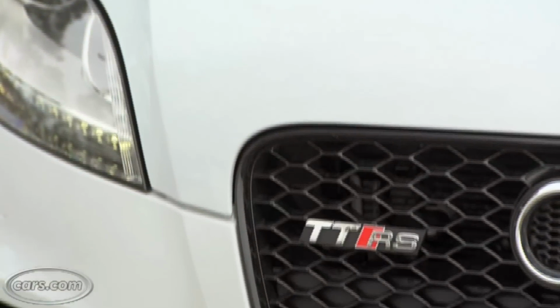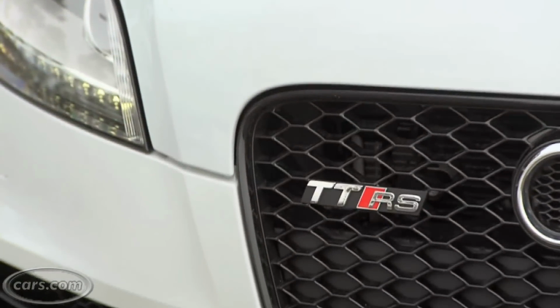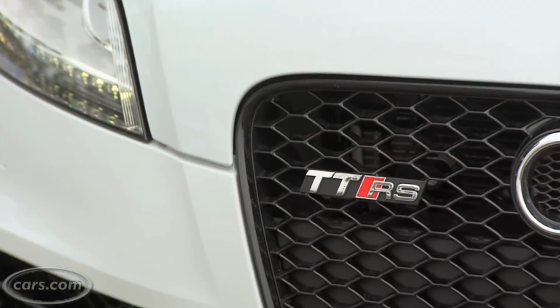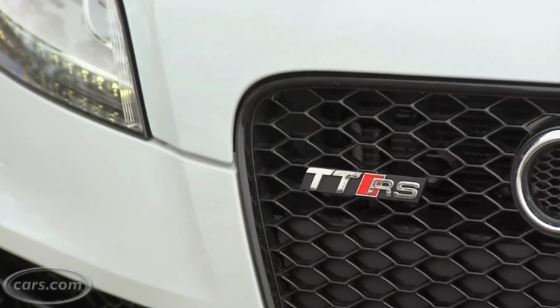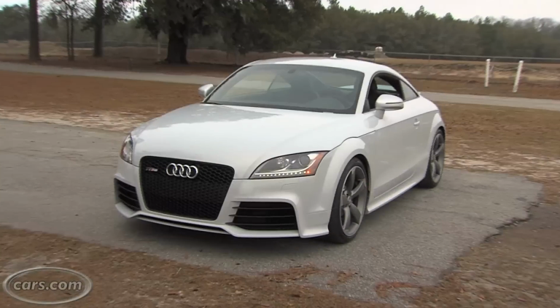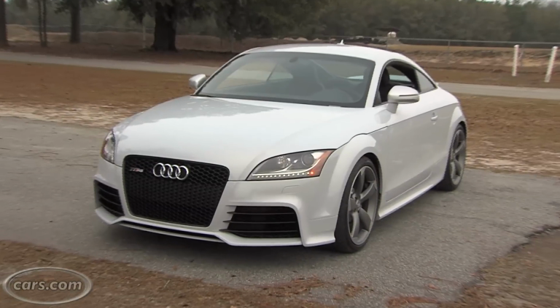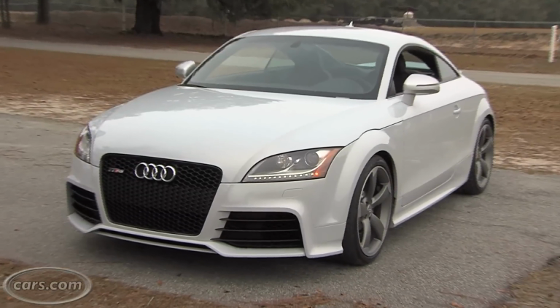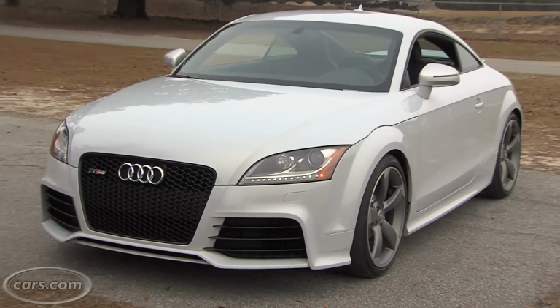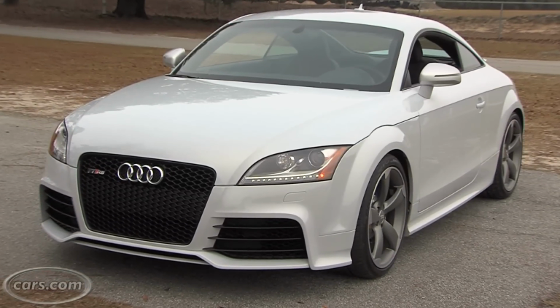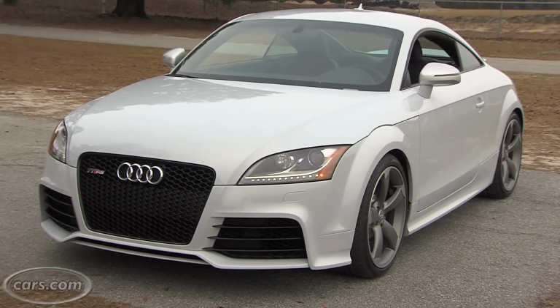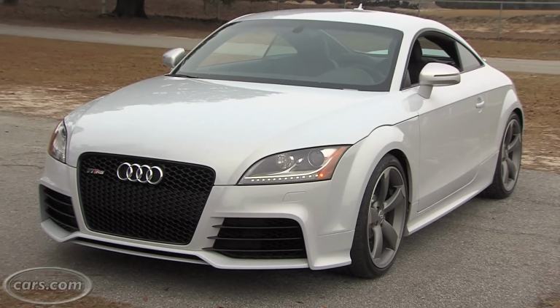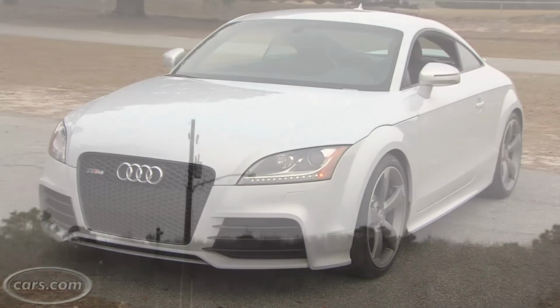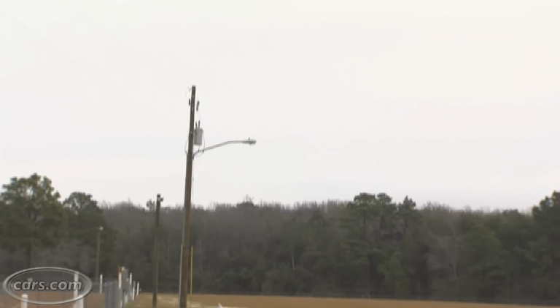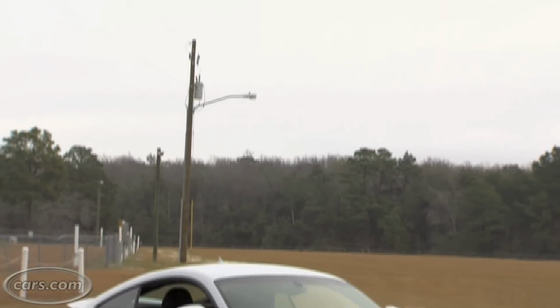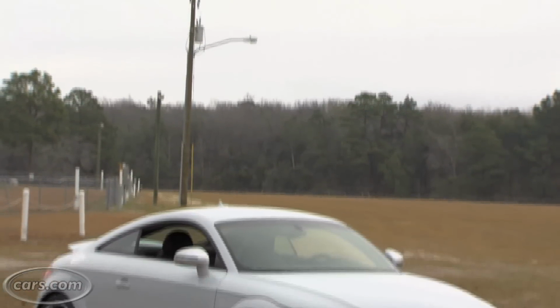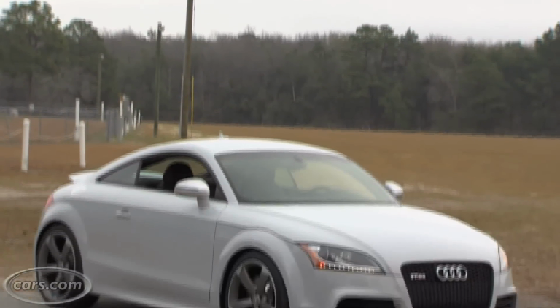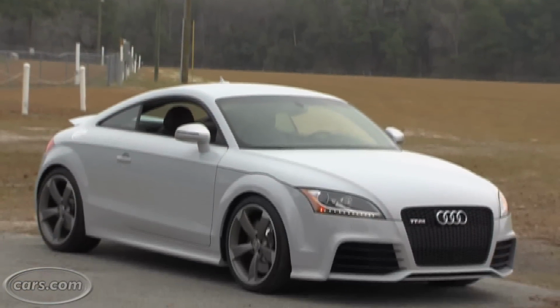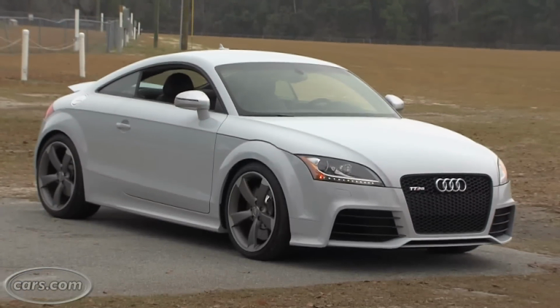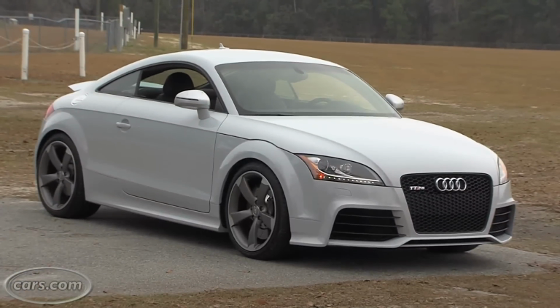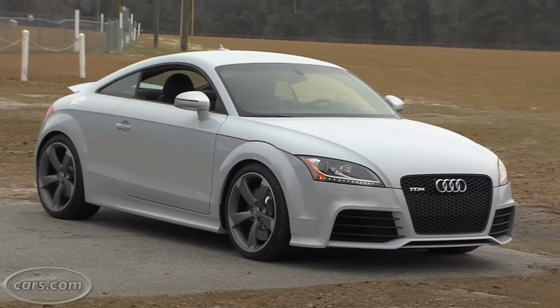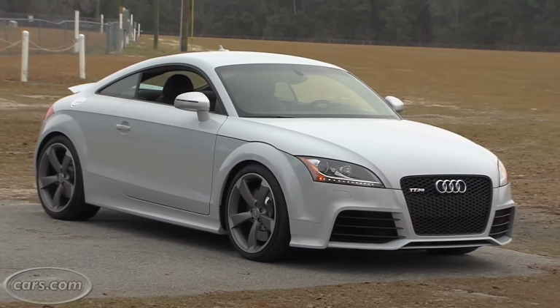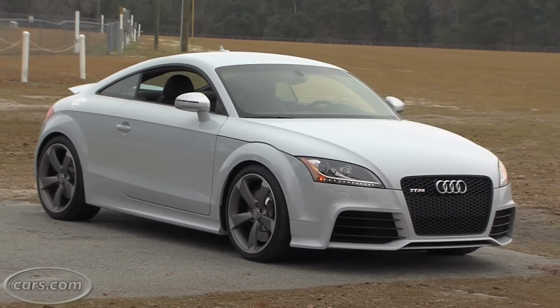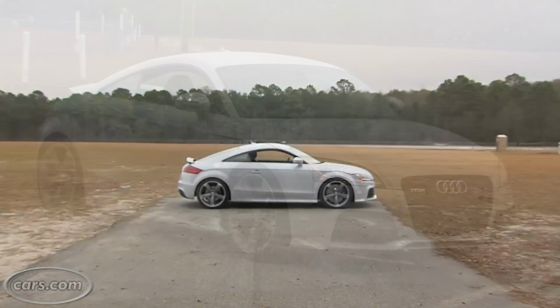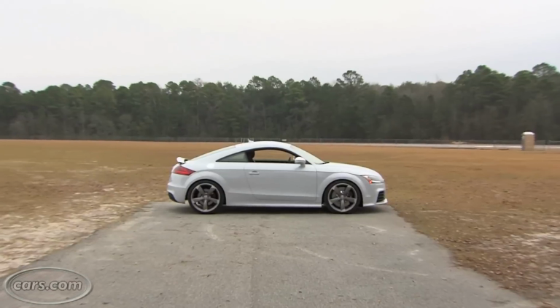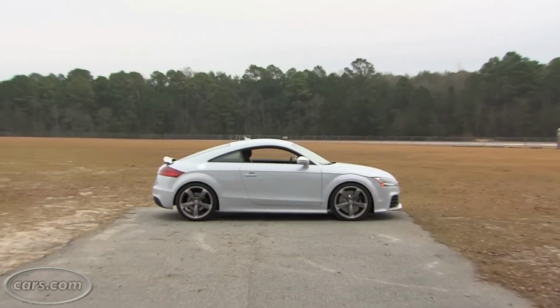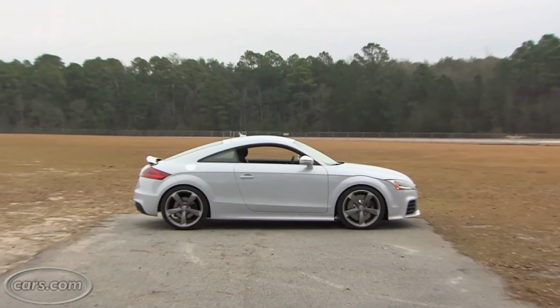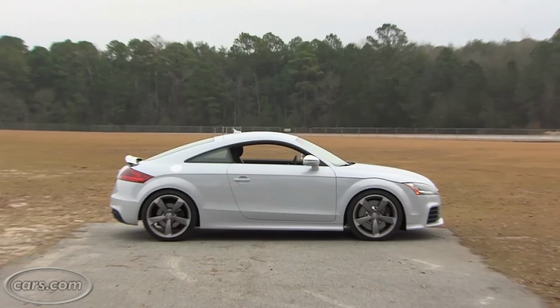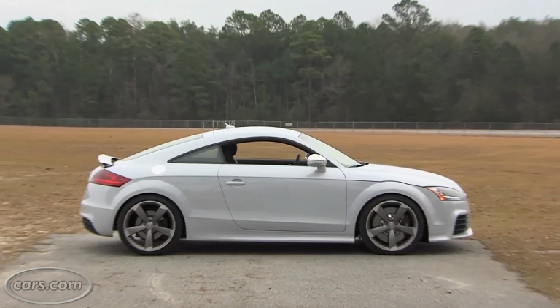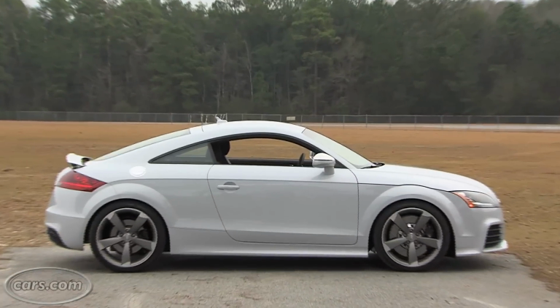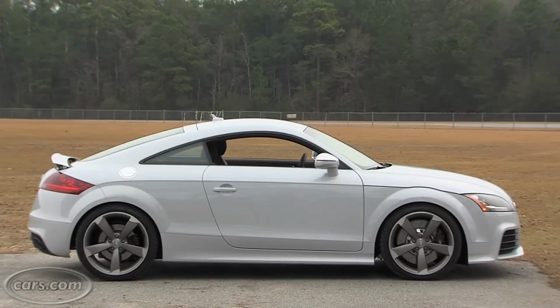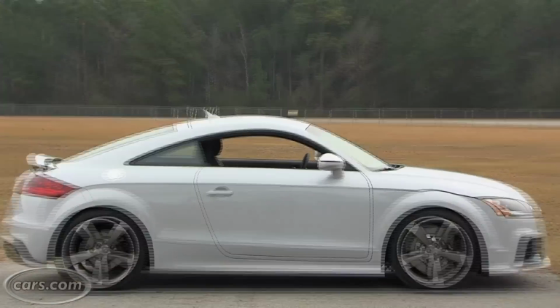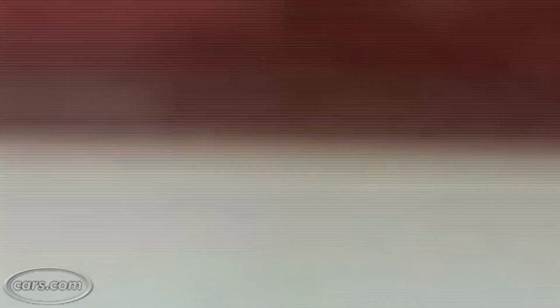The RS is the highest performance trim level on the TT. It offers 95 more horsepower than the TT S, which is already an upgraded performance model over the base TT. There's a lot of beefed up hardware on this, so let's take a look.